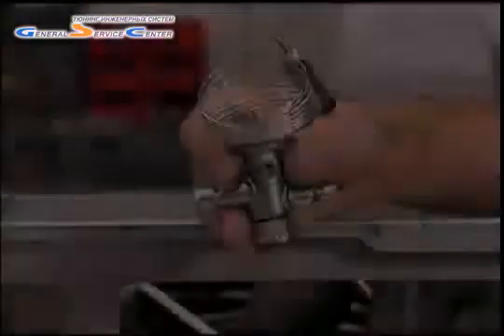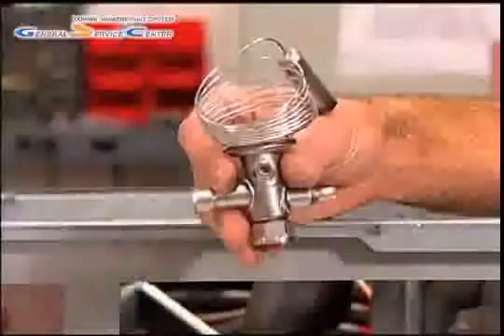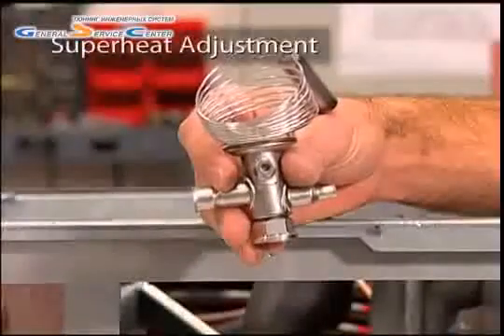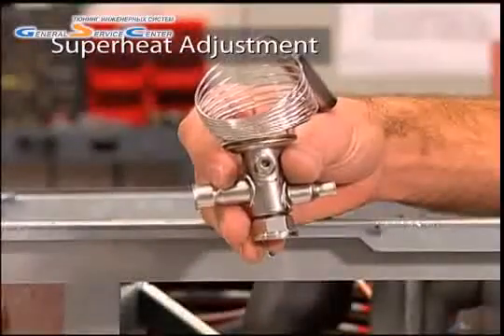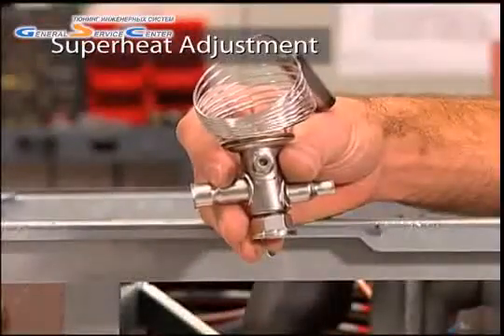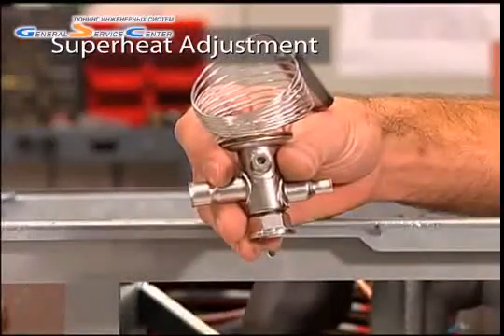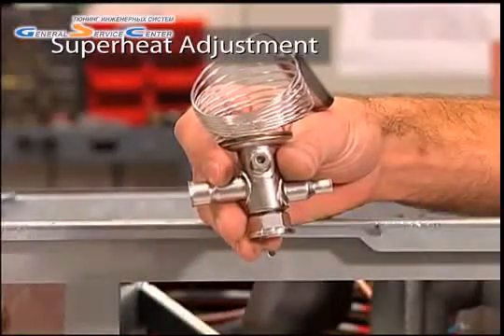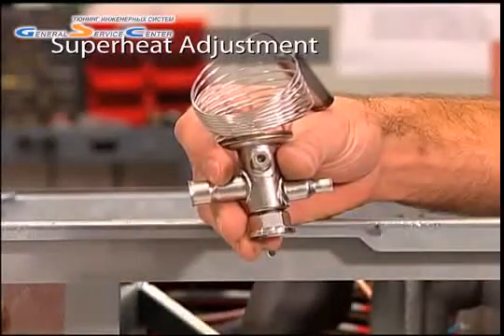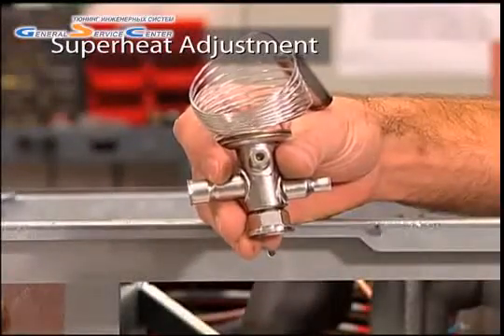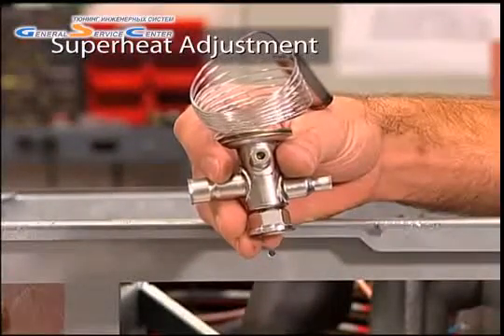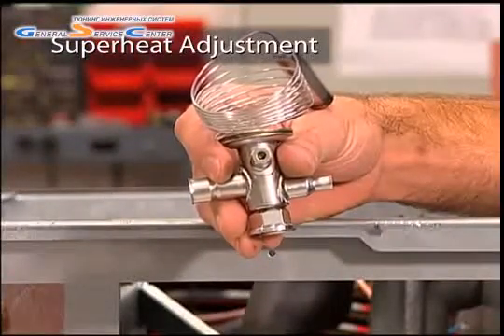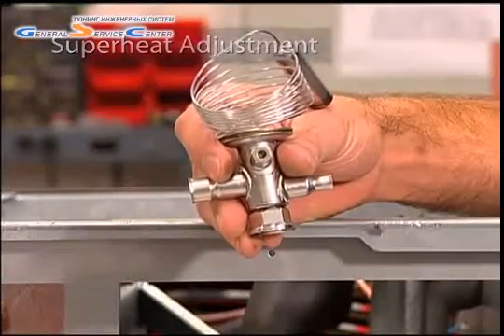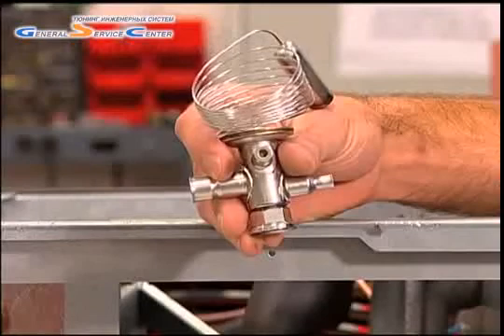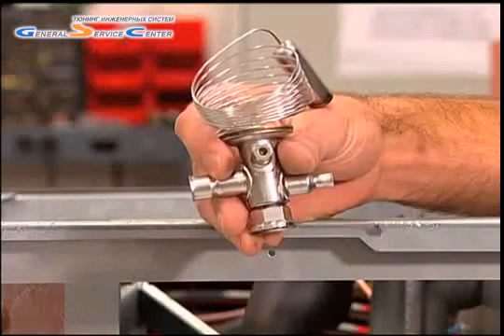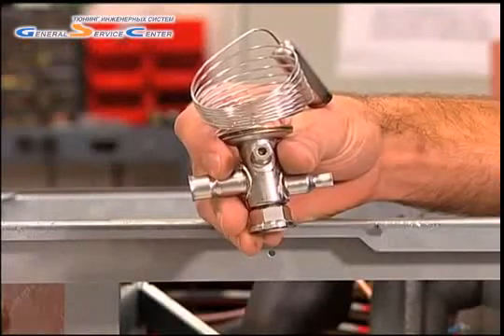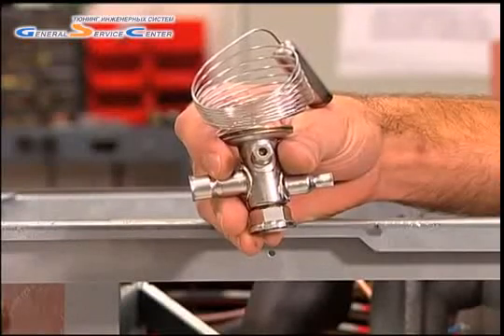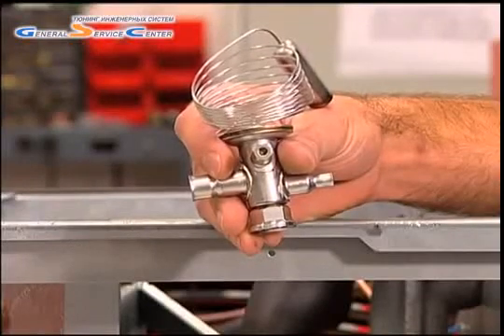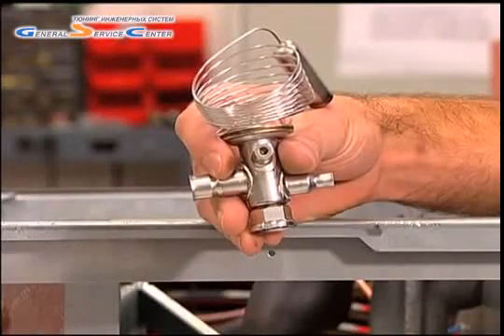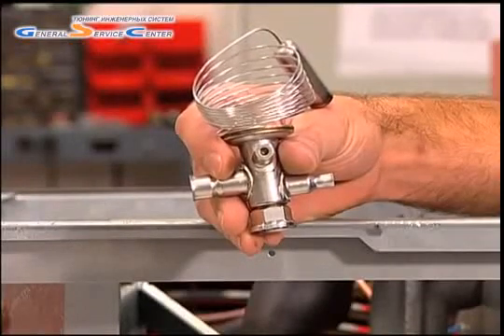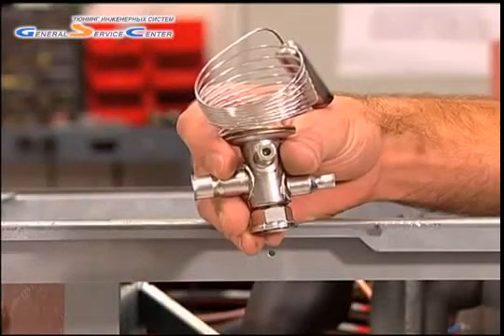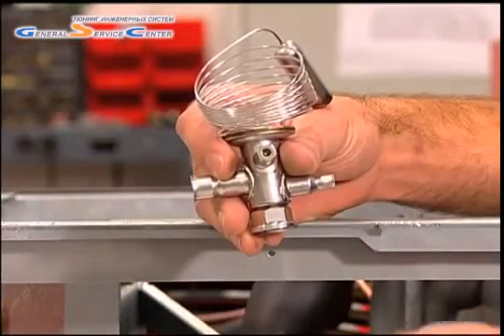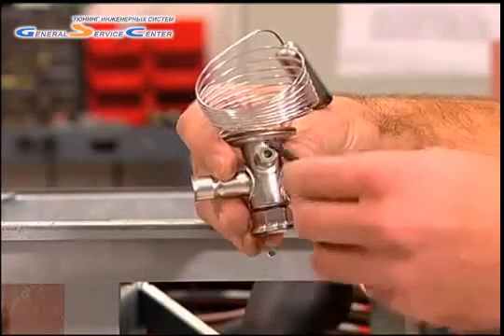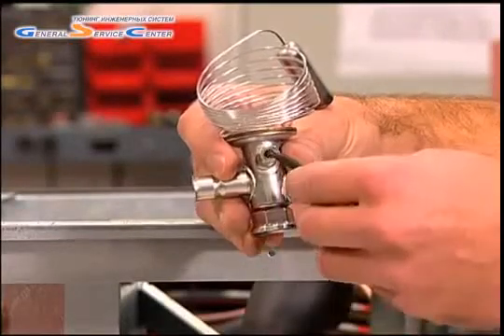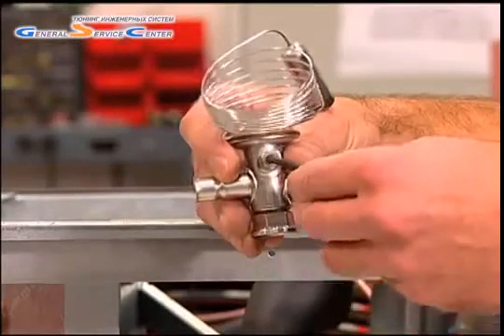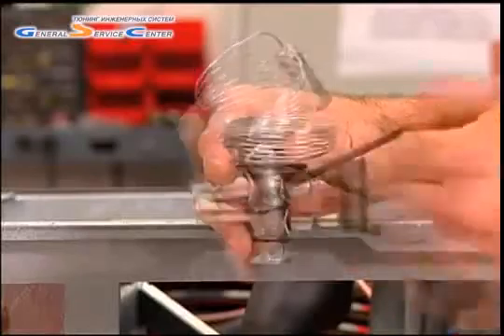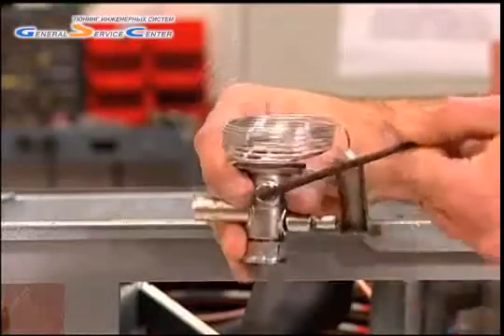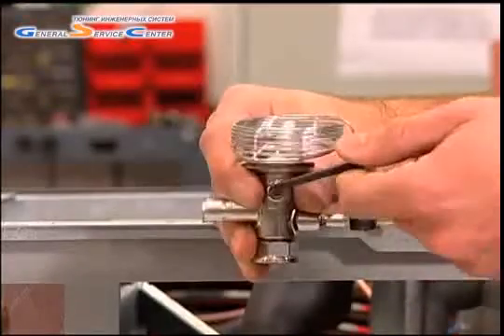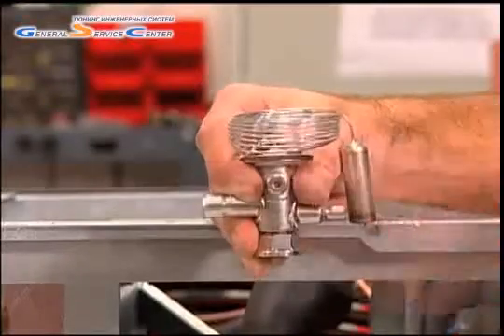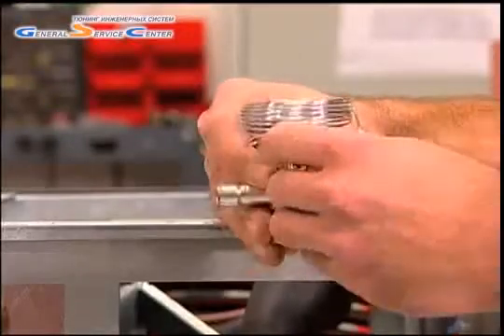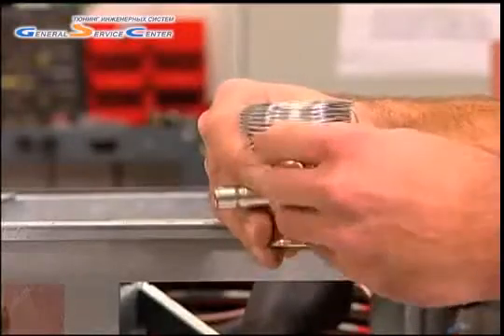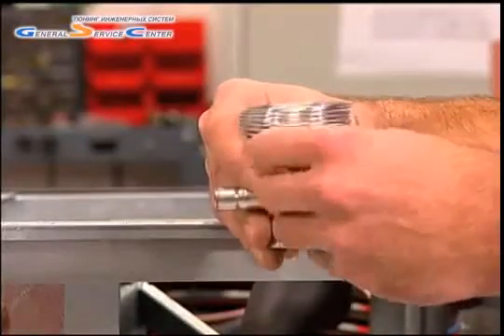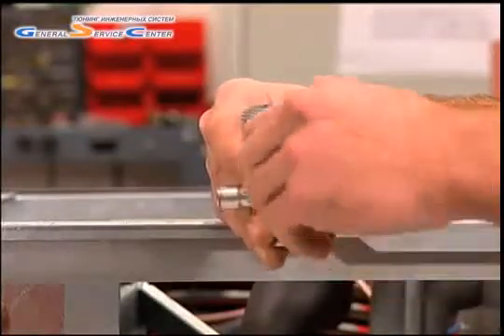Now let's move to the superheat spindle located on the side of the TUA and TUB valves. If adjustment is necessary, using a 5/32-inch Allen wrench, remove the superheat cap. Use the same wrench to adjust the superheat.